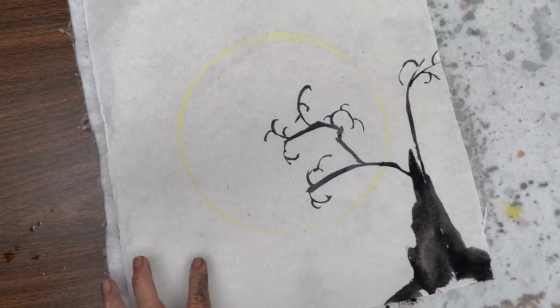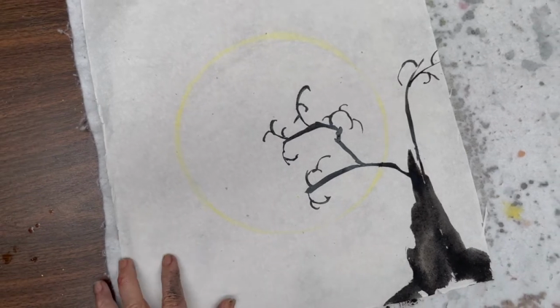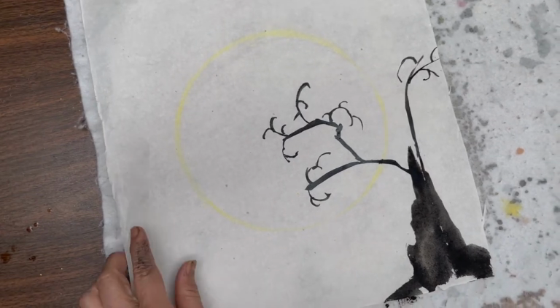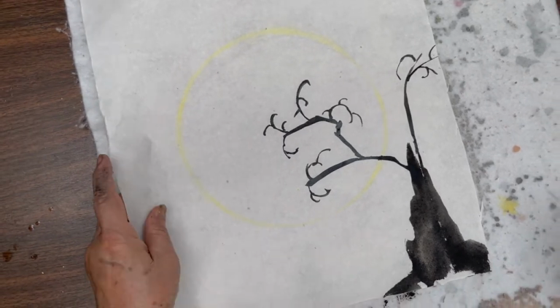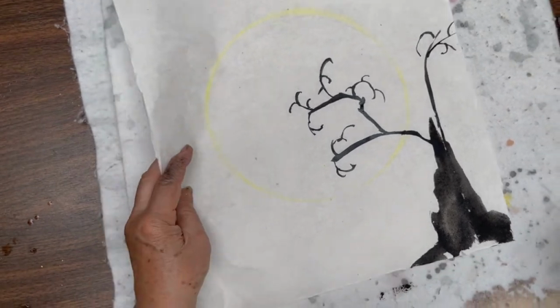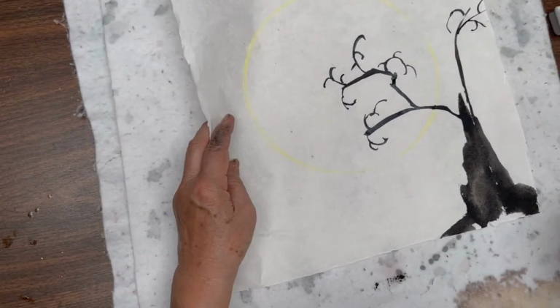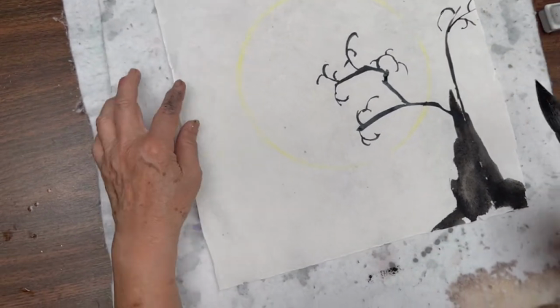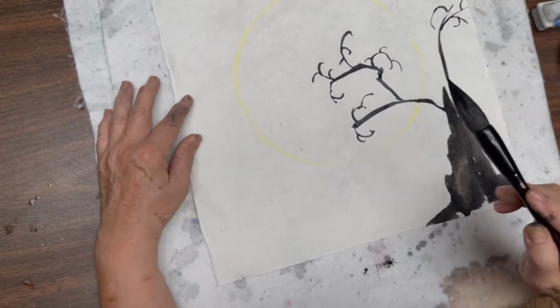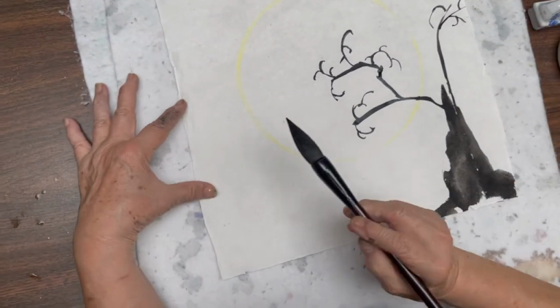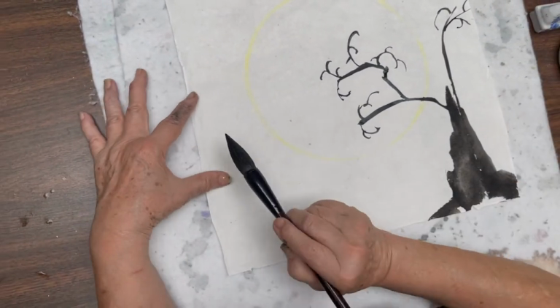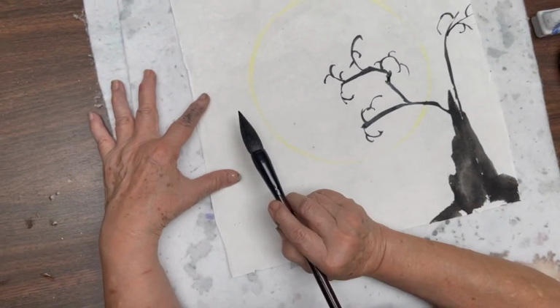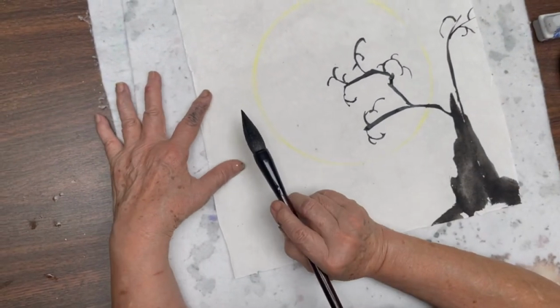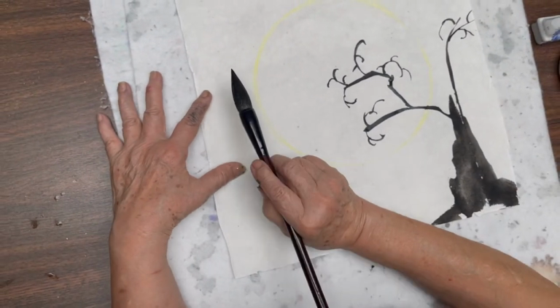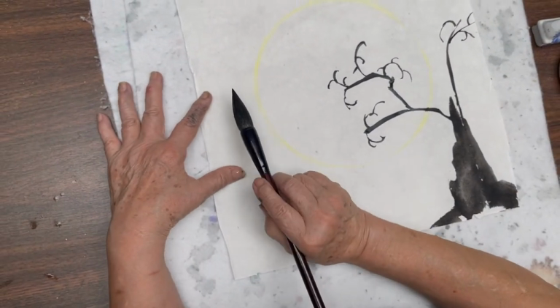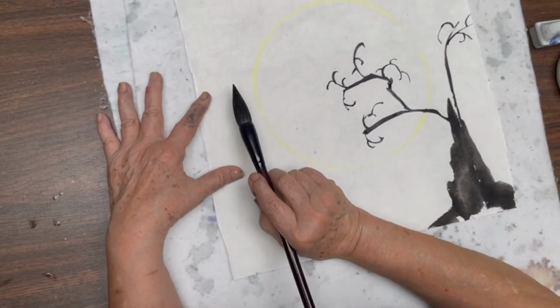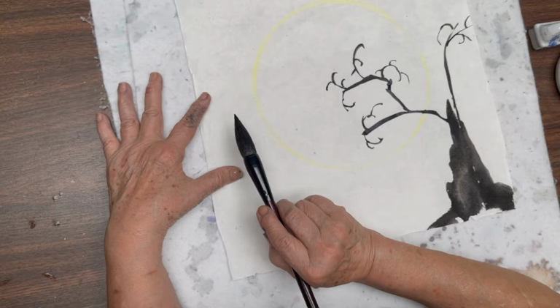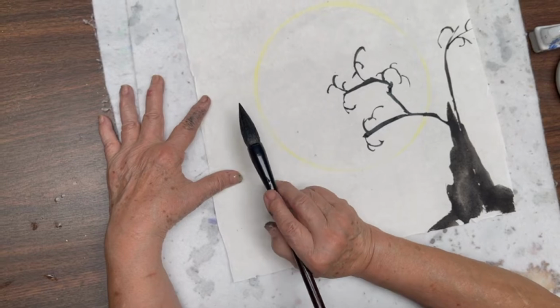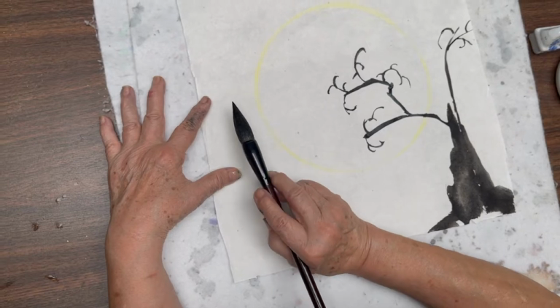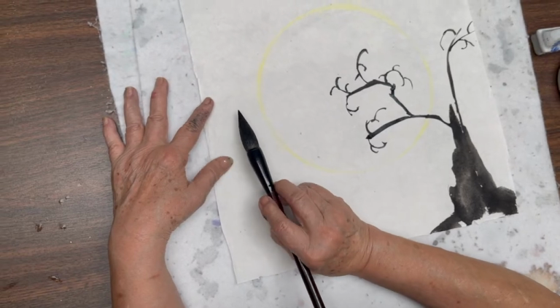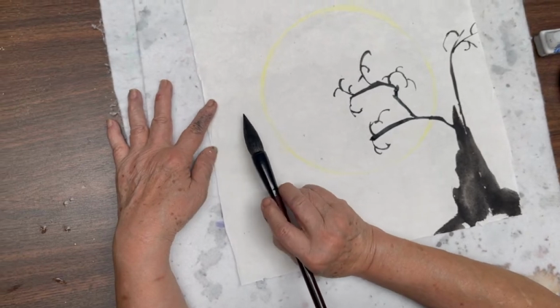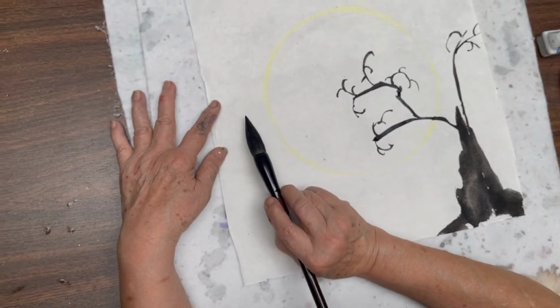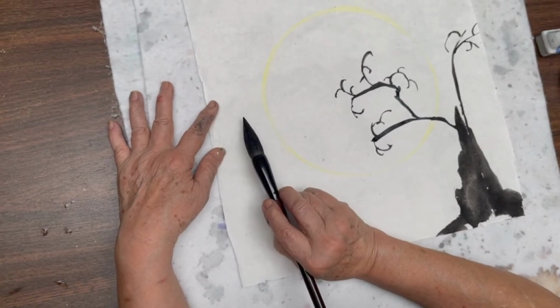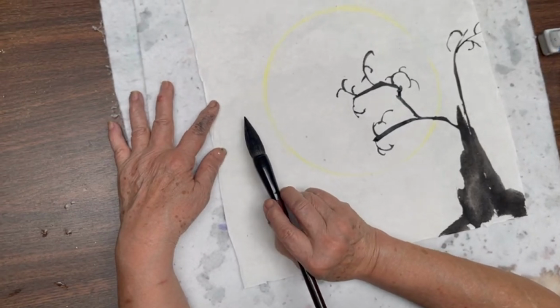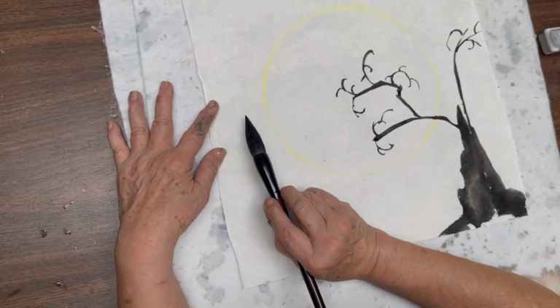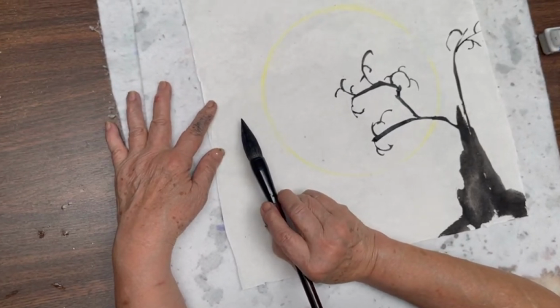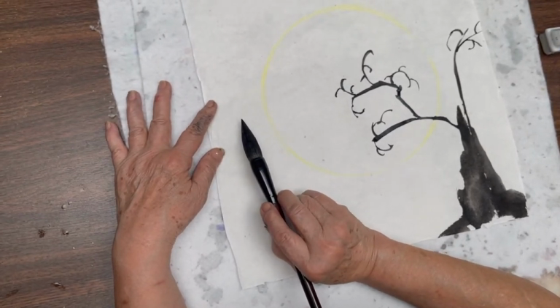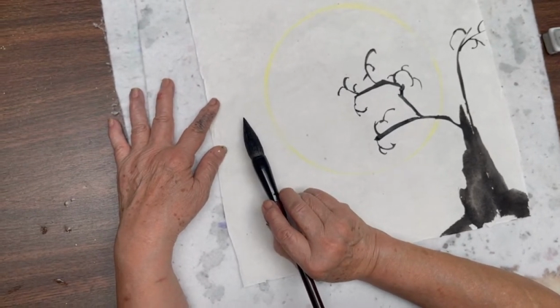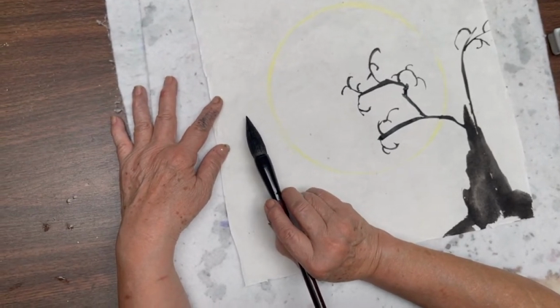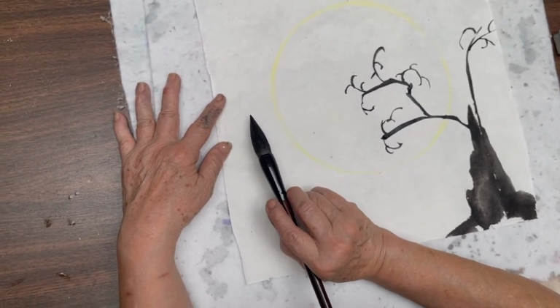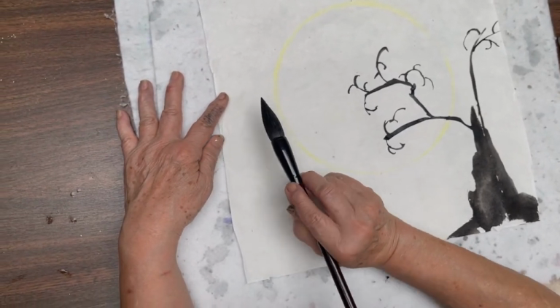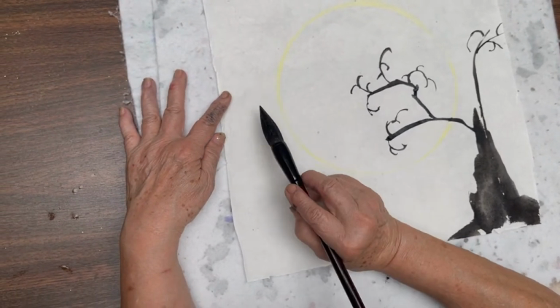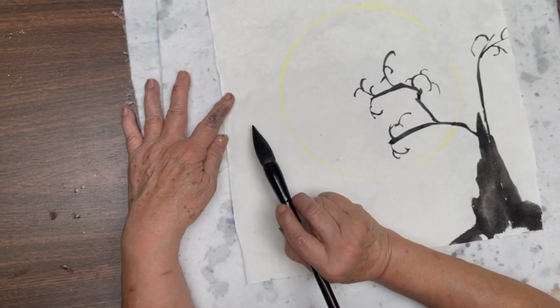Then I'm doing the other side. The other tree trunk is a little bit higher and a little bit smaller.